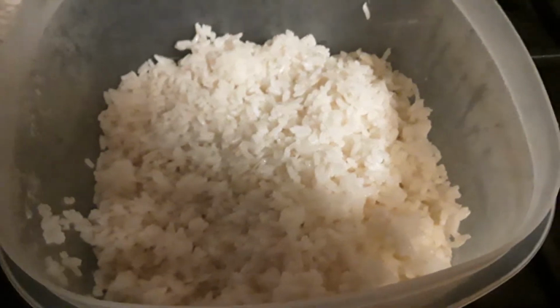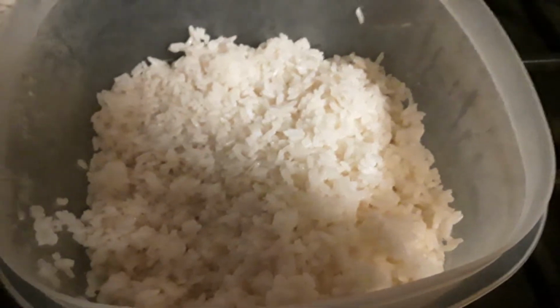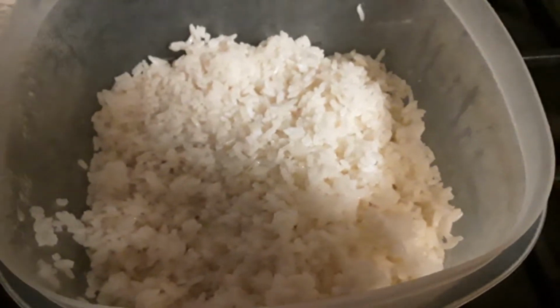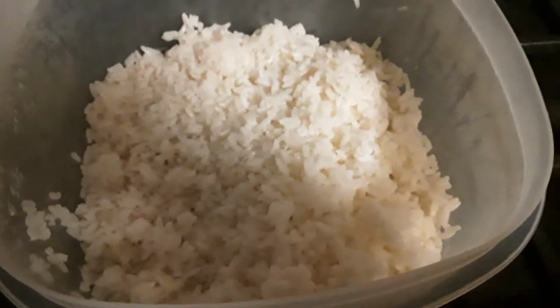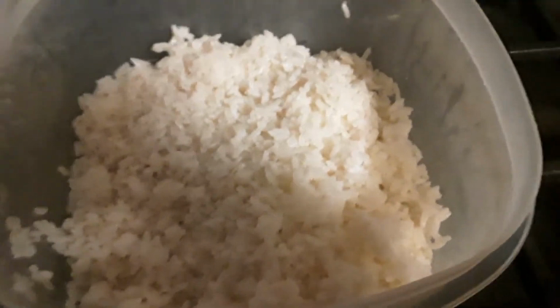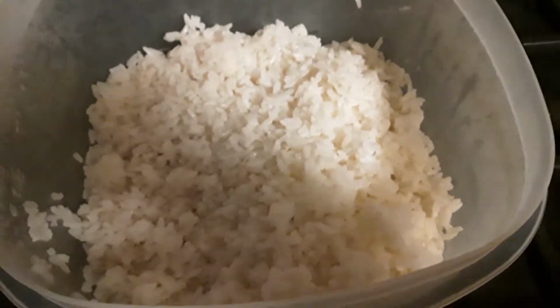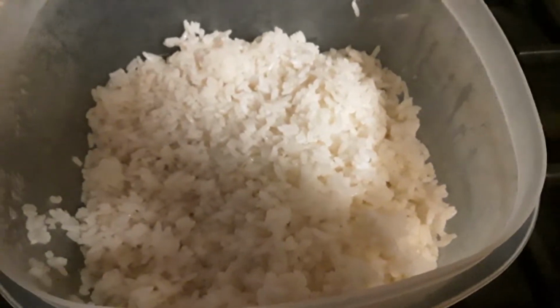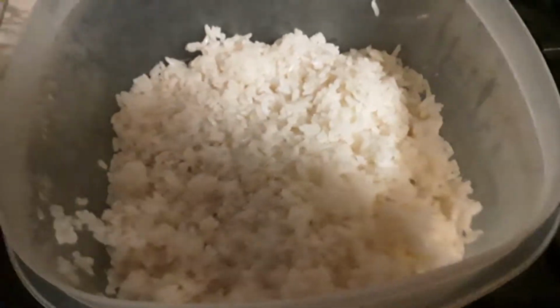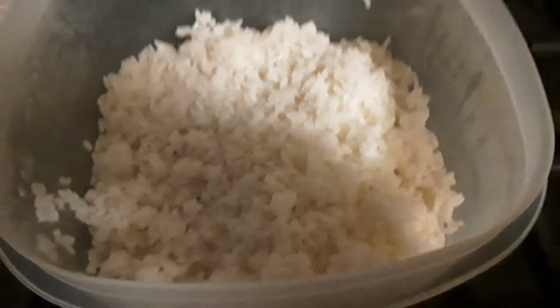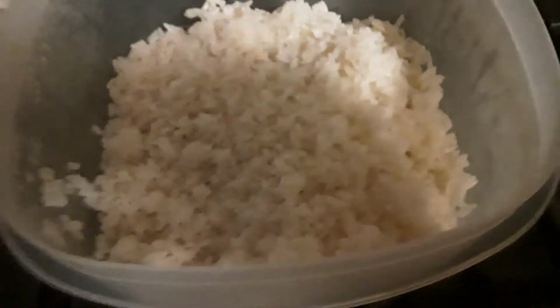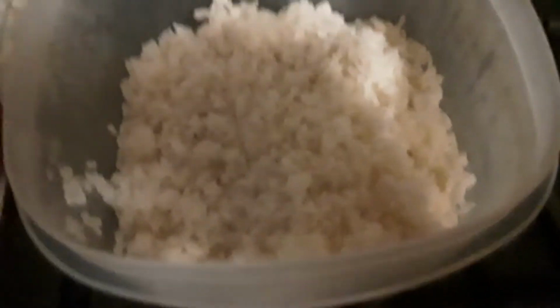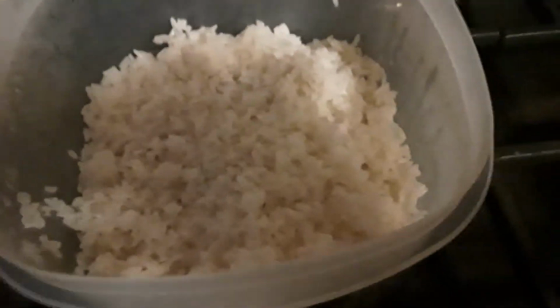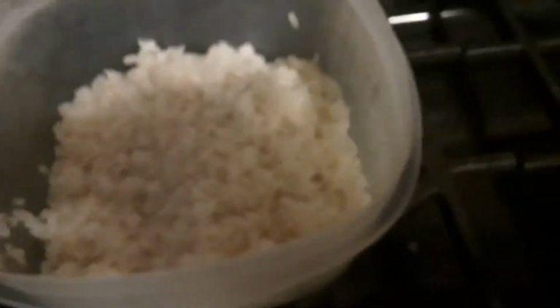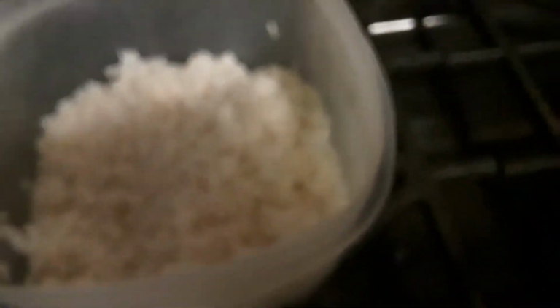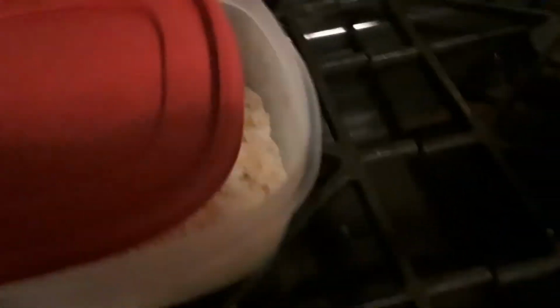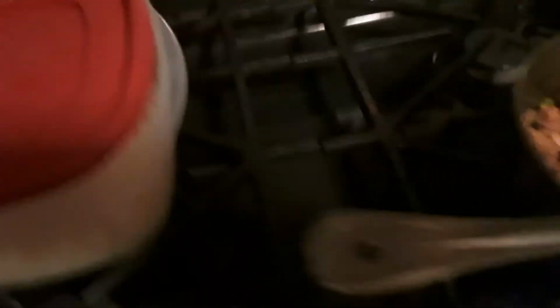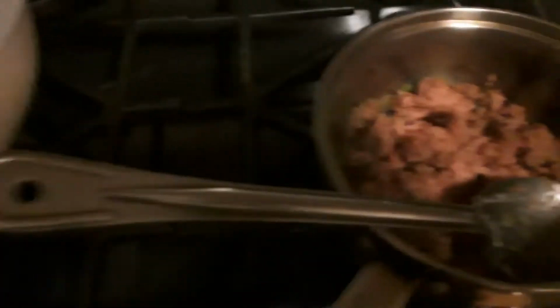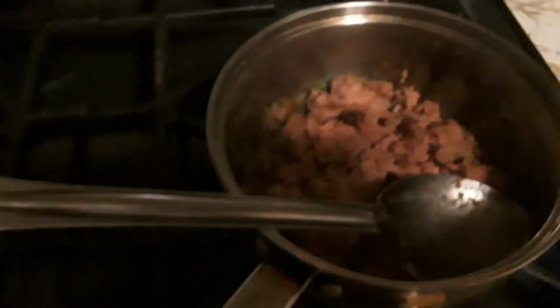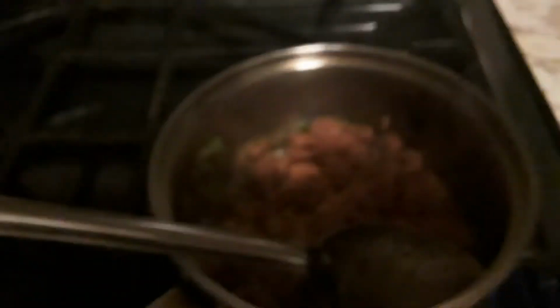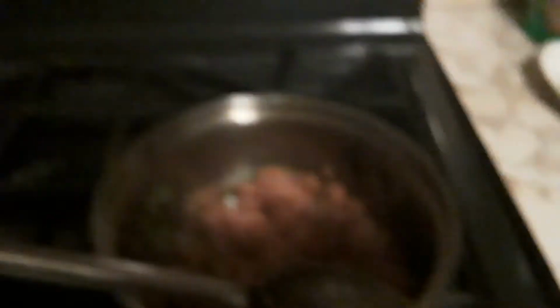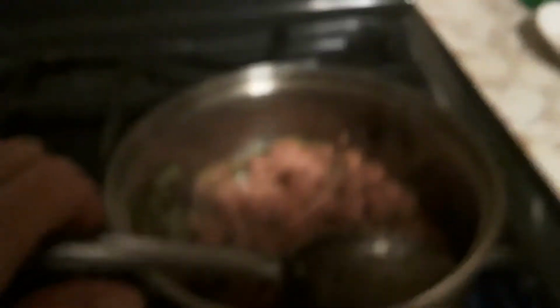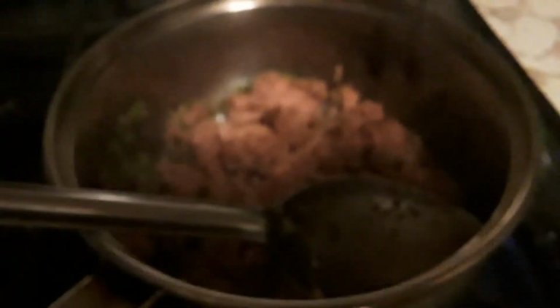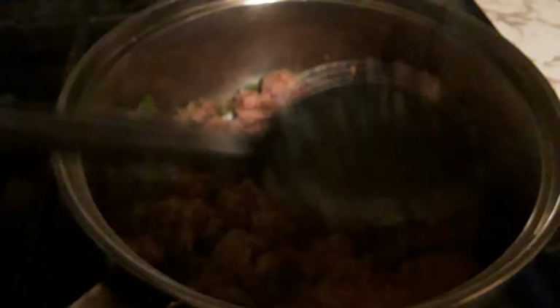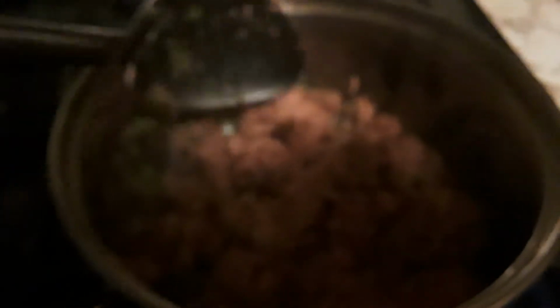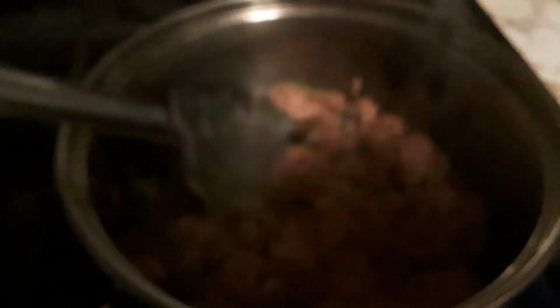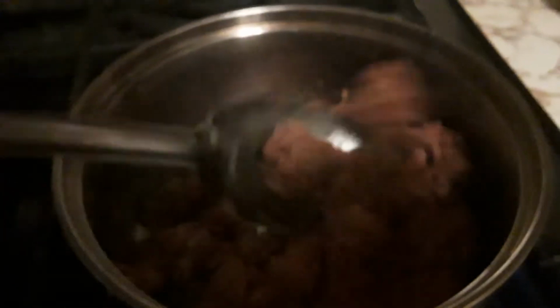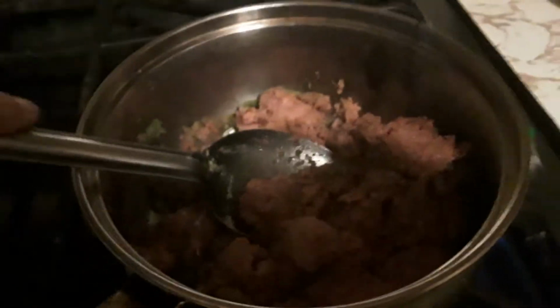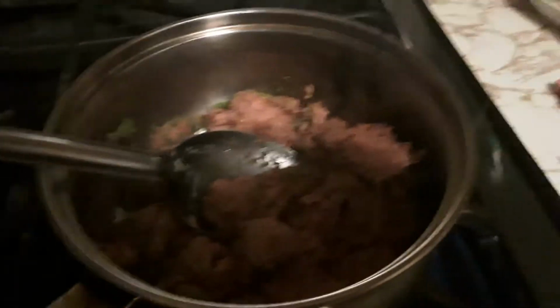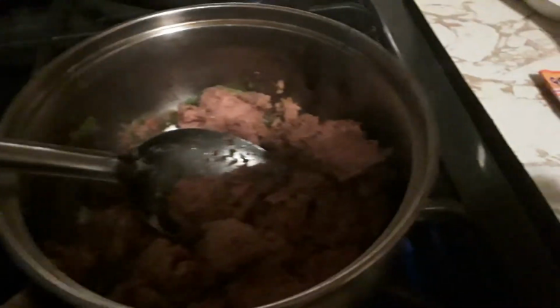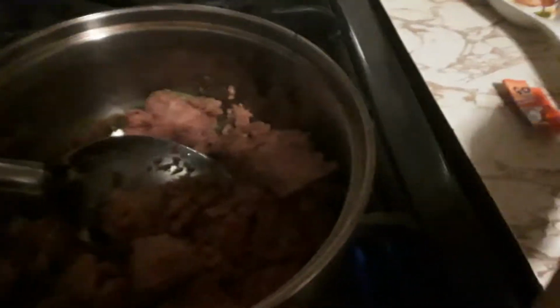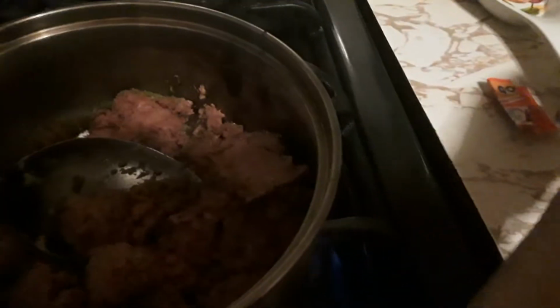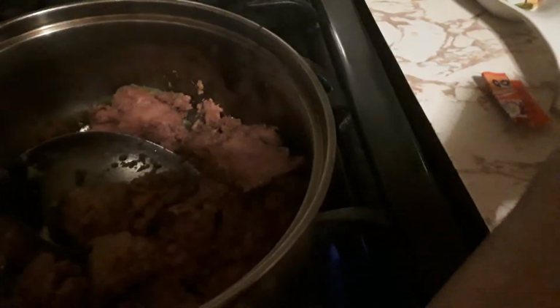Hey guys, how are you today? We have some white rice left over but nothing to go with it, so I decided to make some corned beef. I got the corned beef here in the can — let me show it to you.